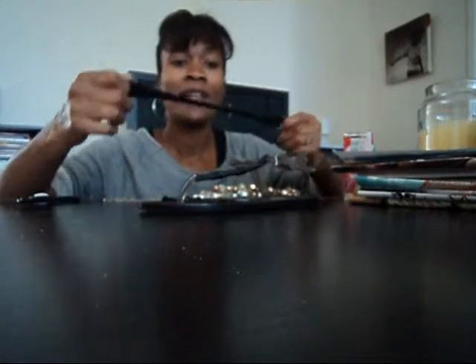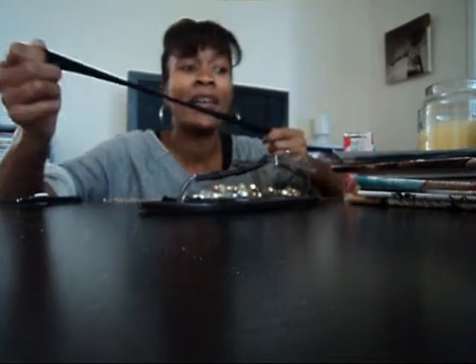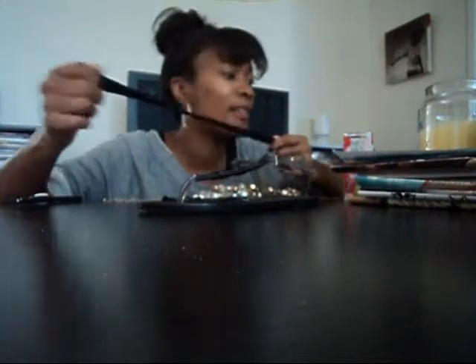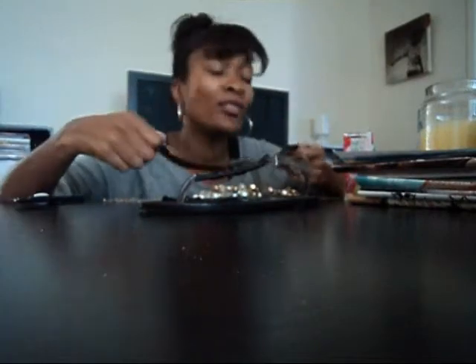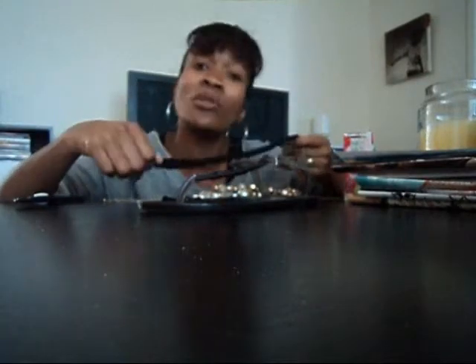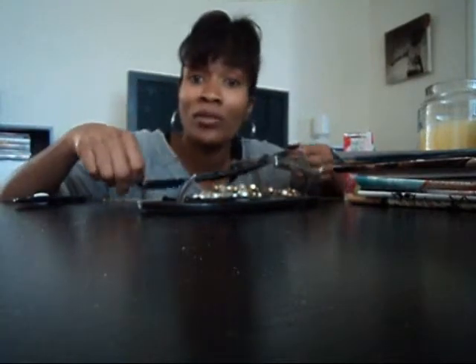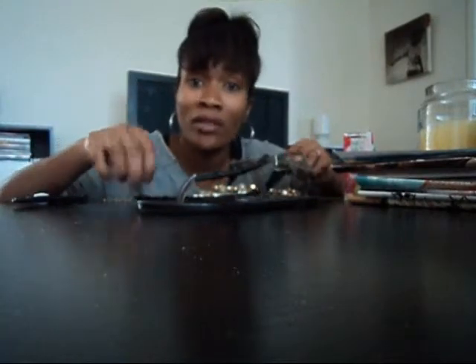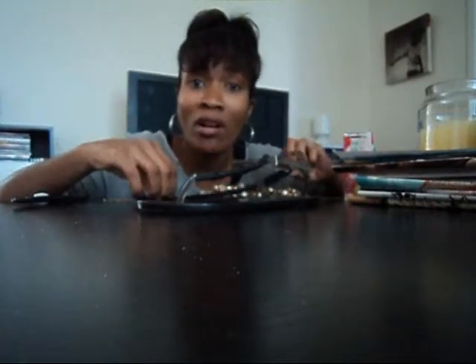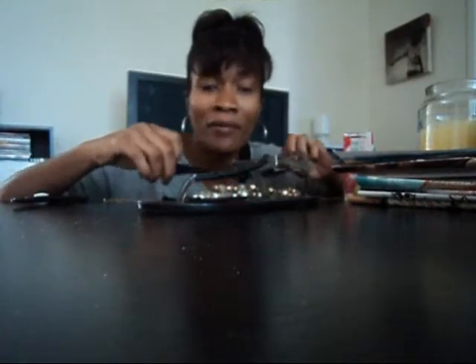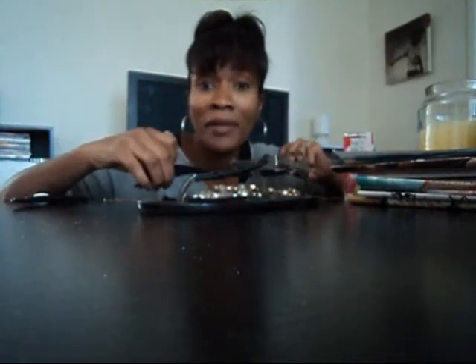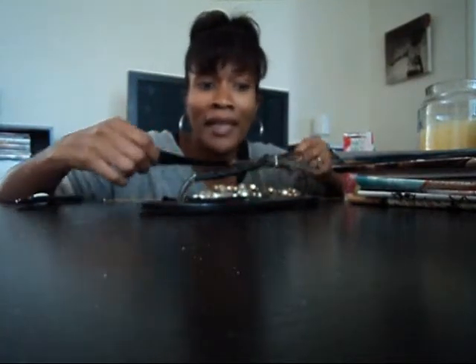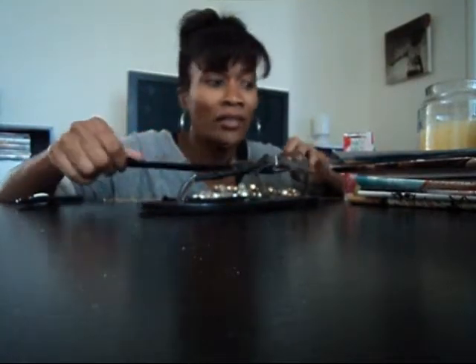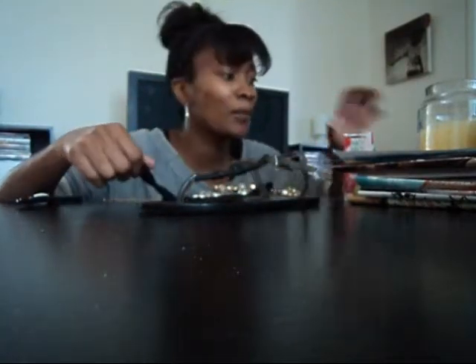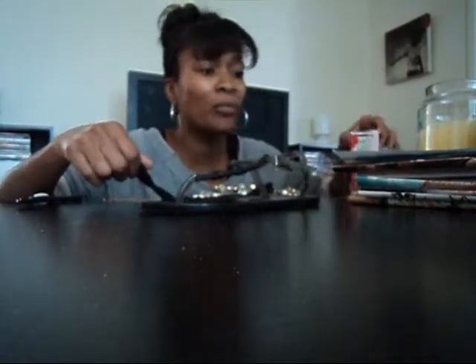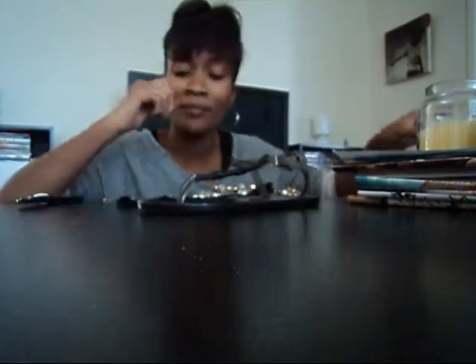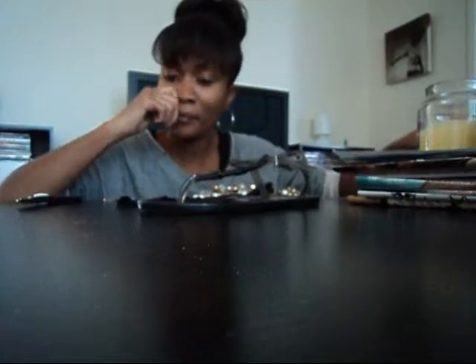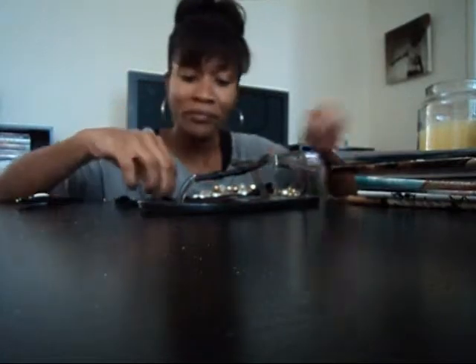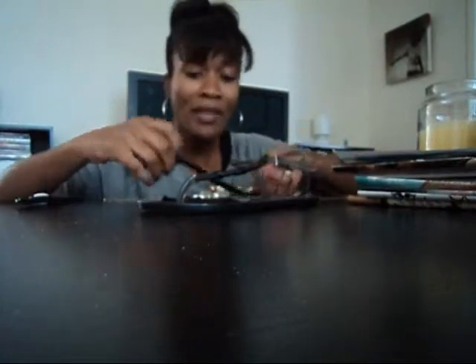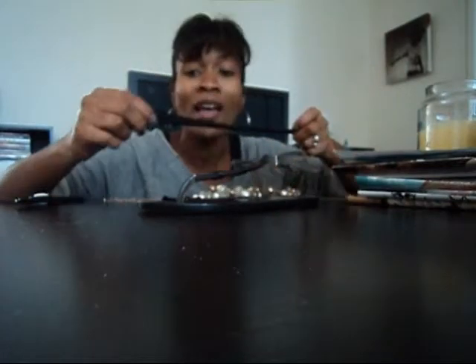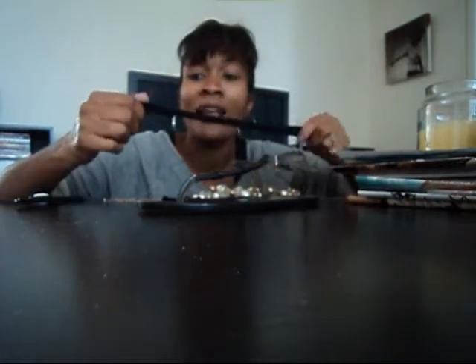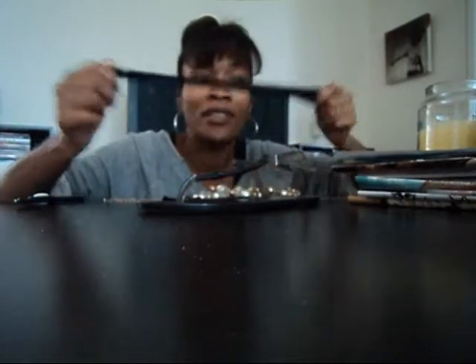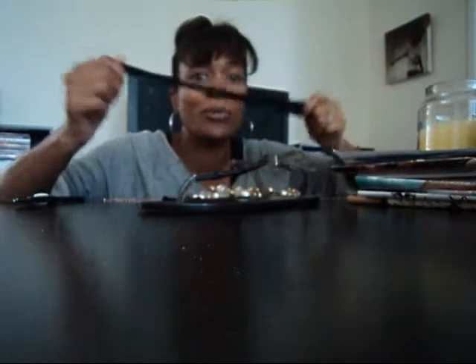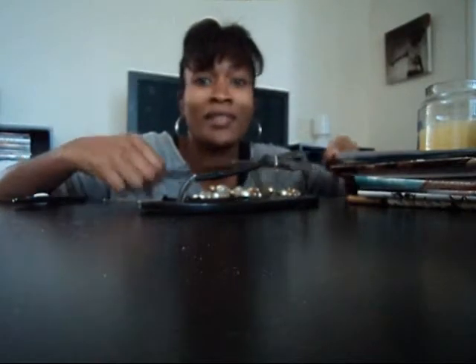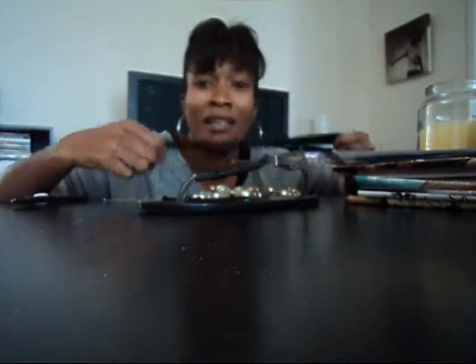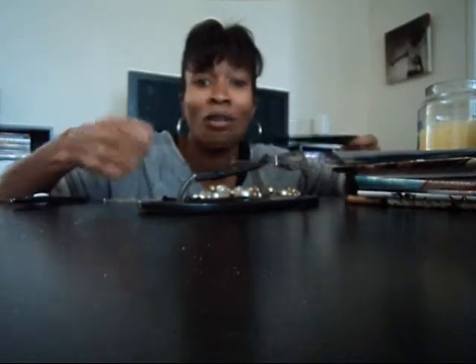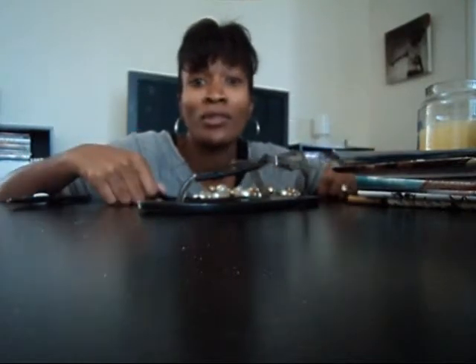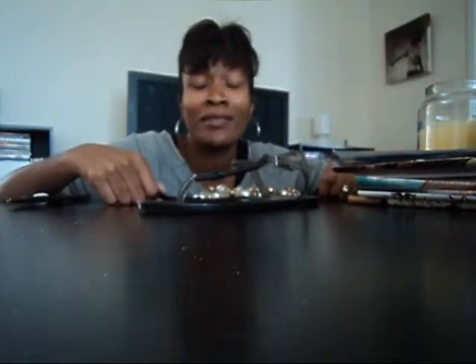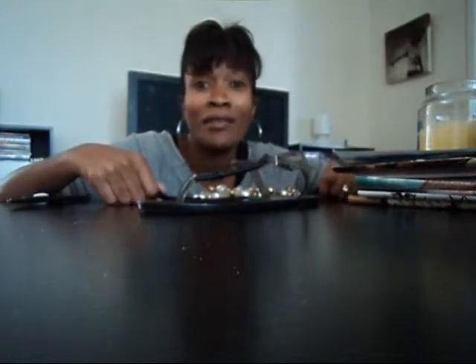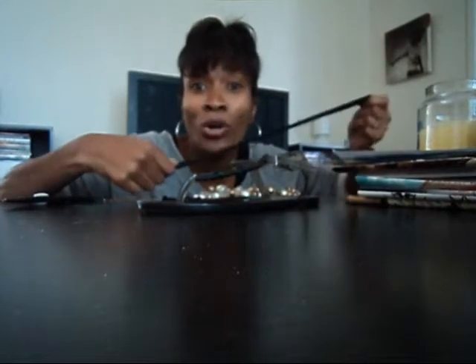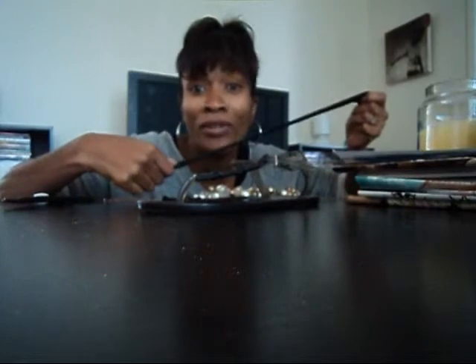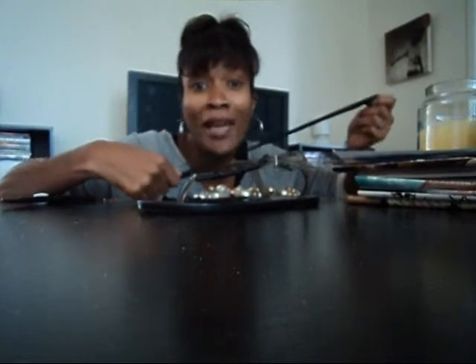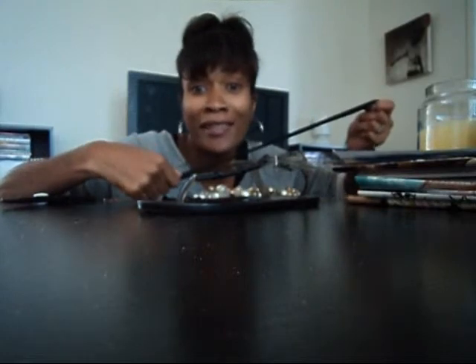You can use a decorative silk scarf that you don't really wear anymore, or I'm going to use old hose or tights.